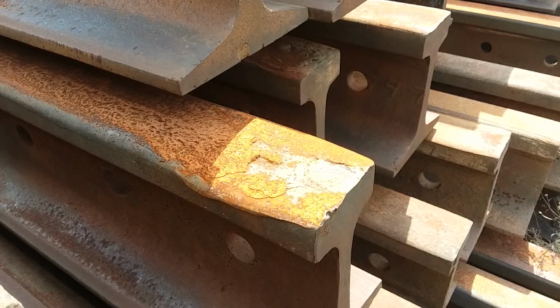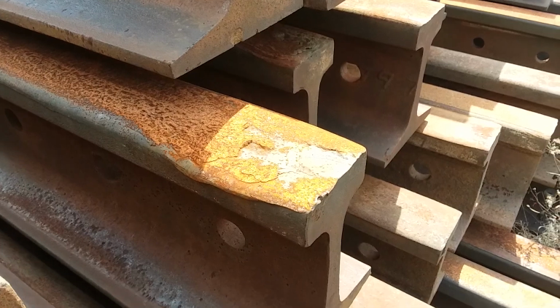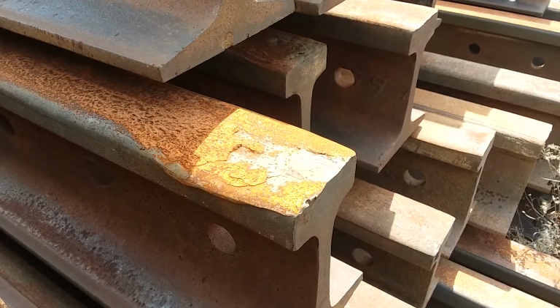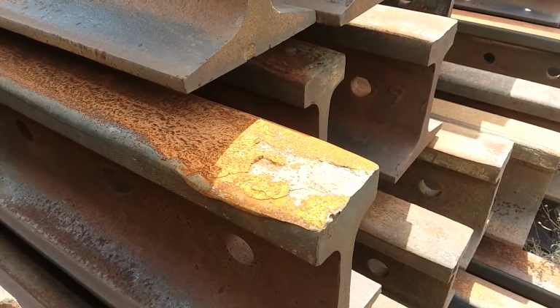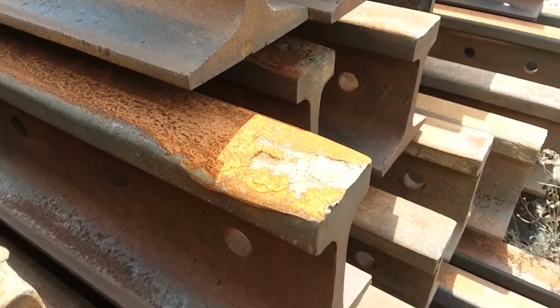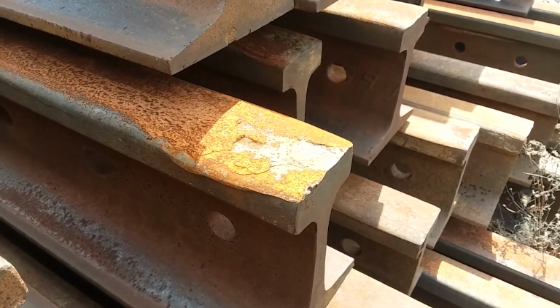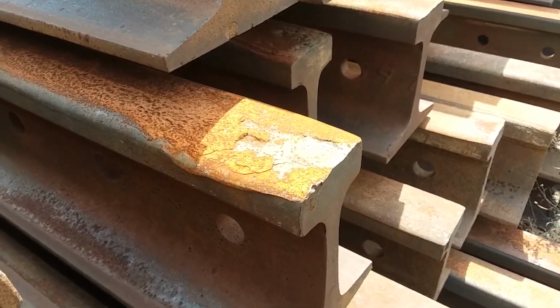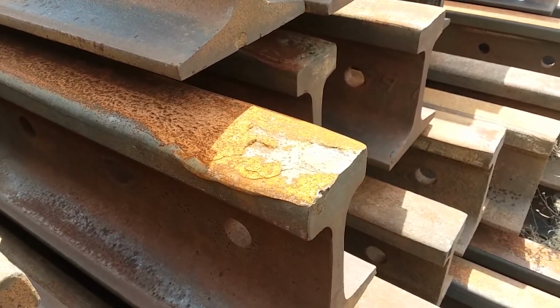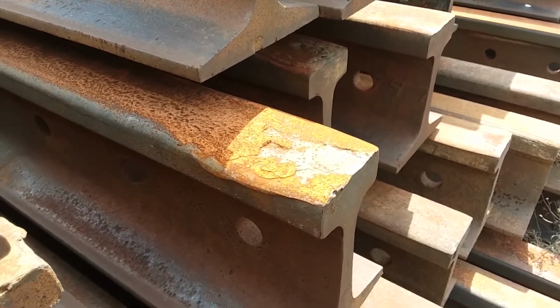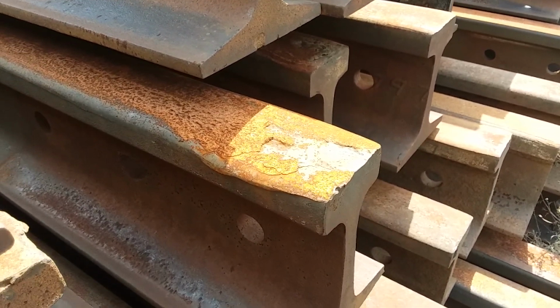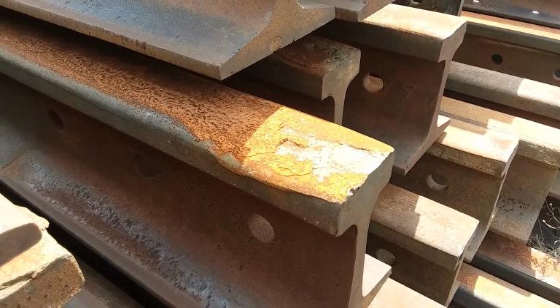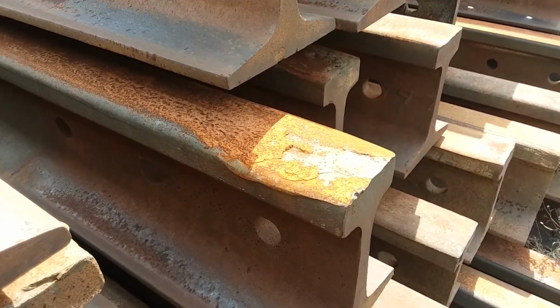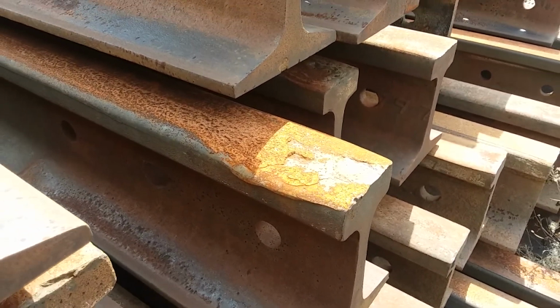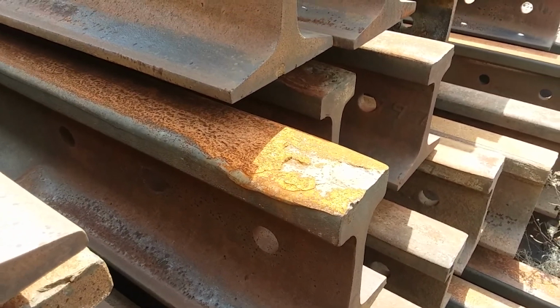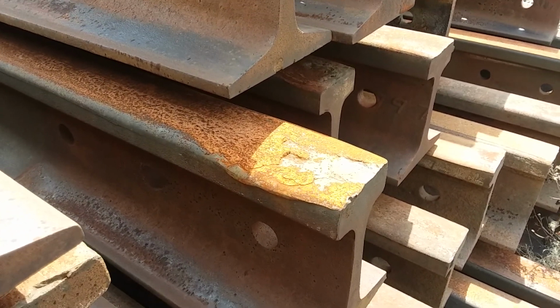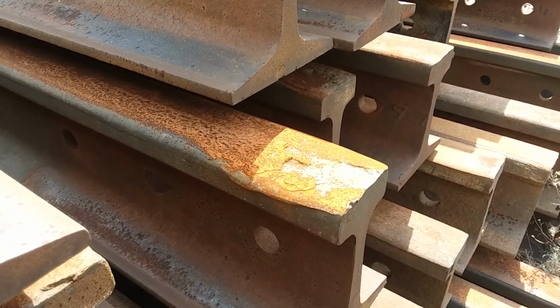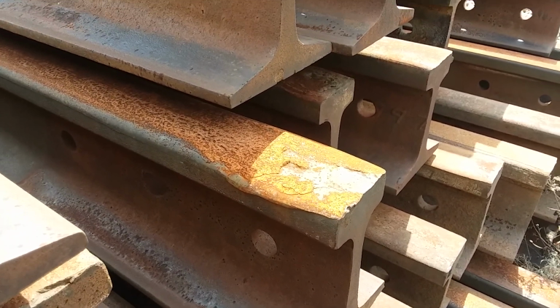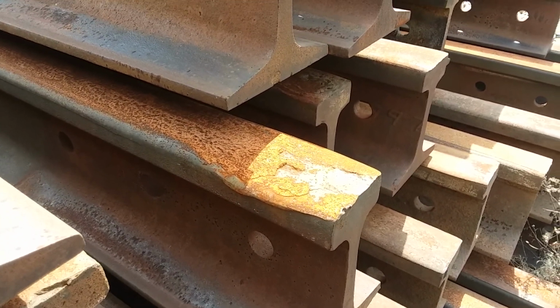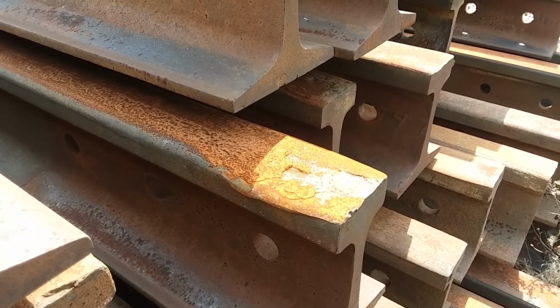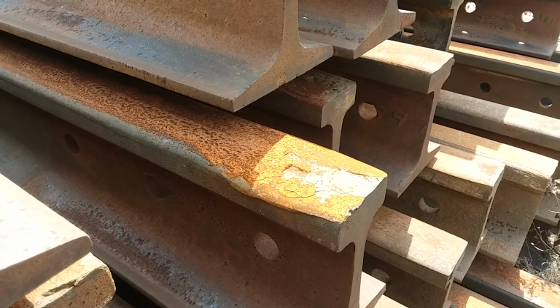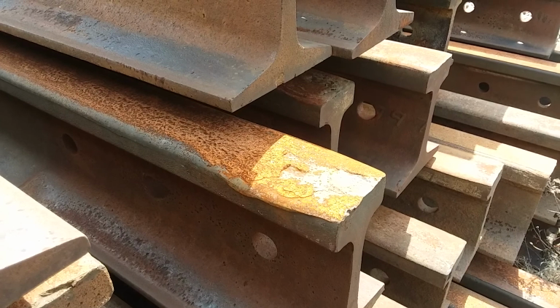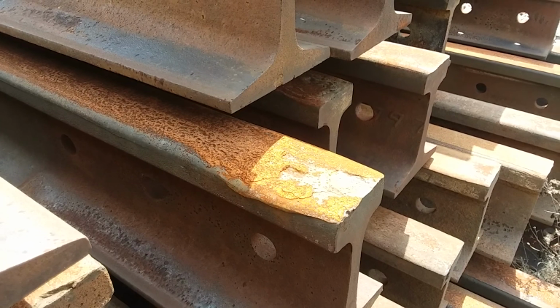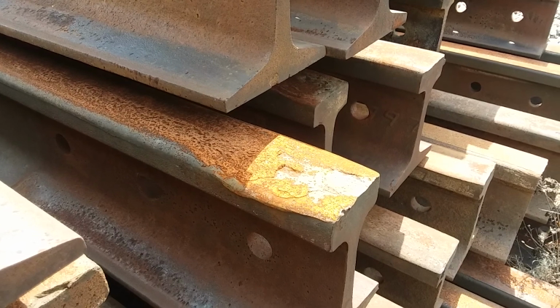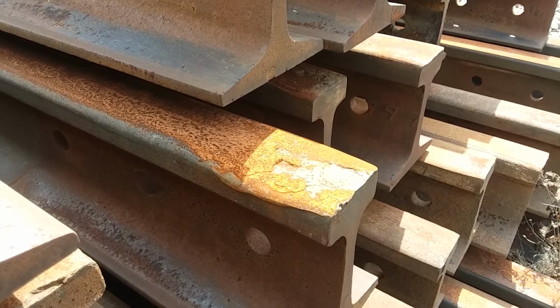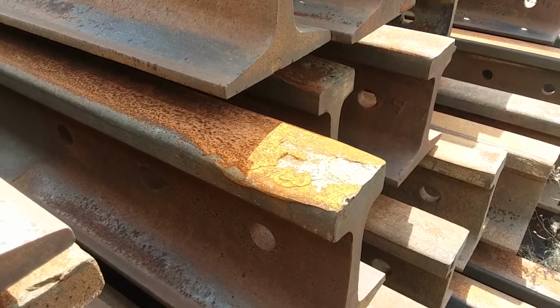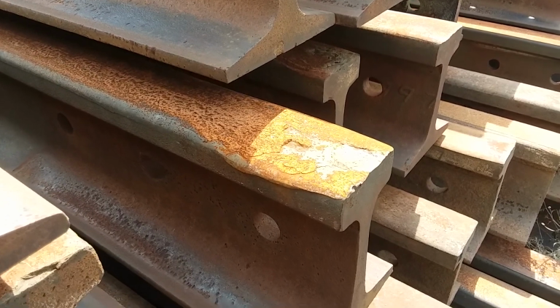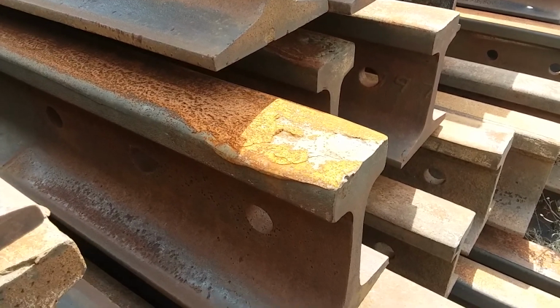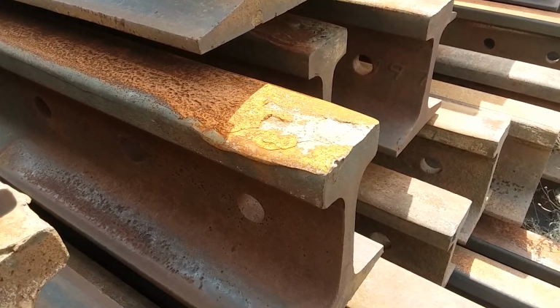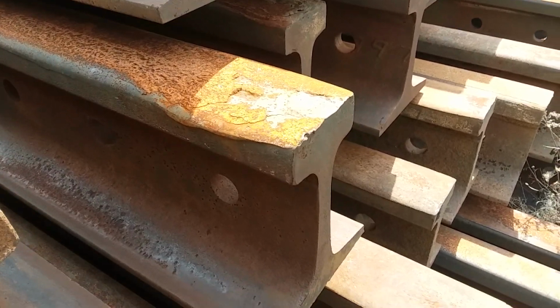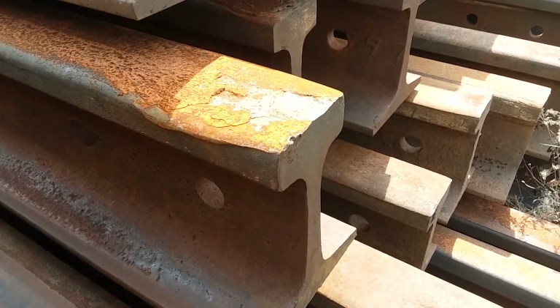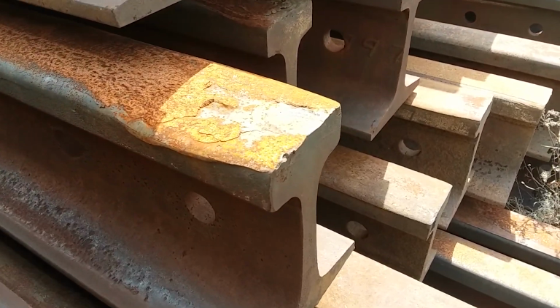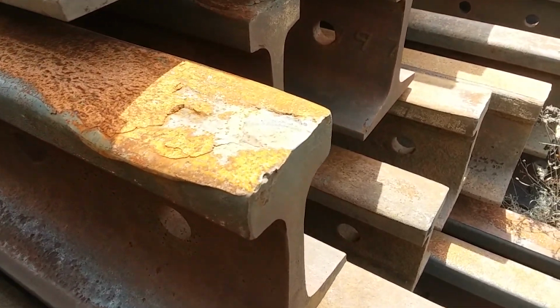Good afternoon. Here we are at the Cumberland Mine, at the stockpile yard here at mile post 8. I wanted to show you today battered heads.